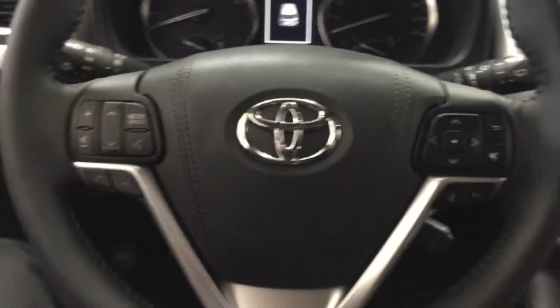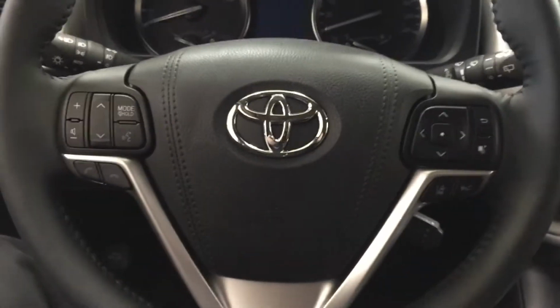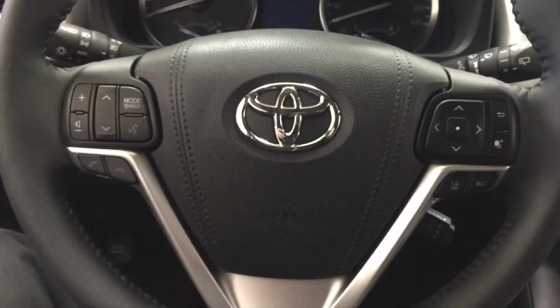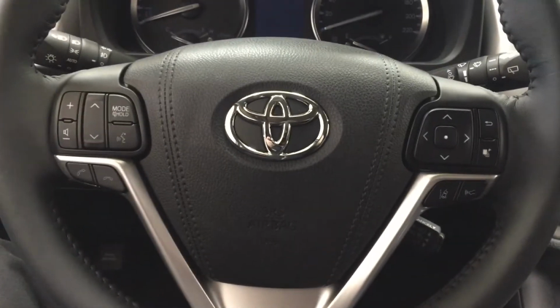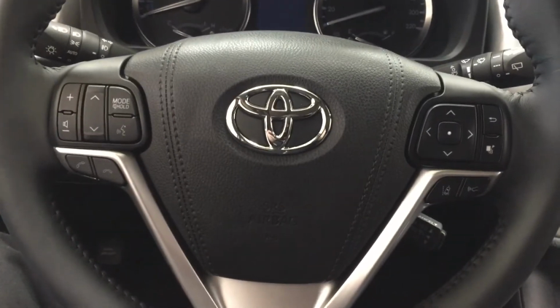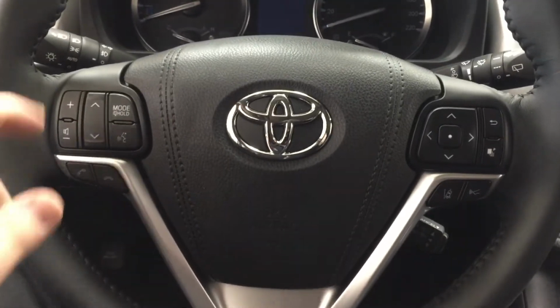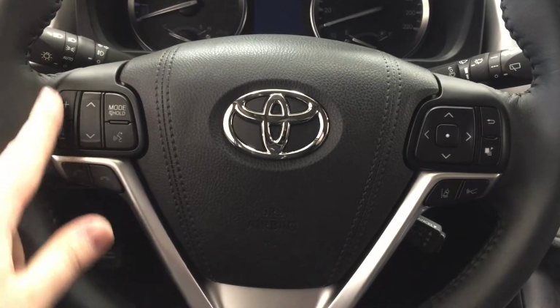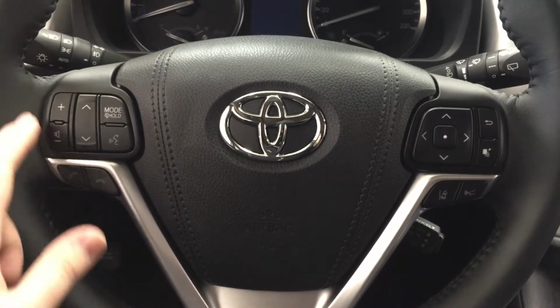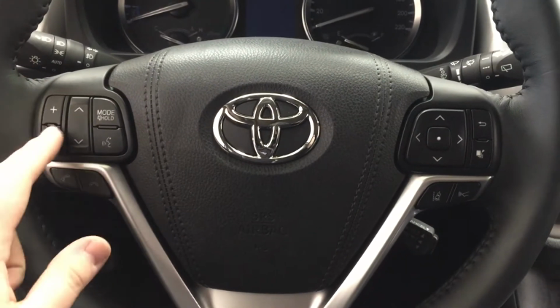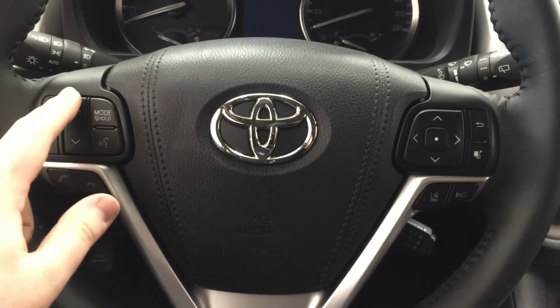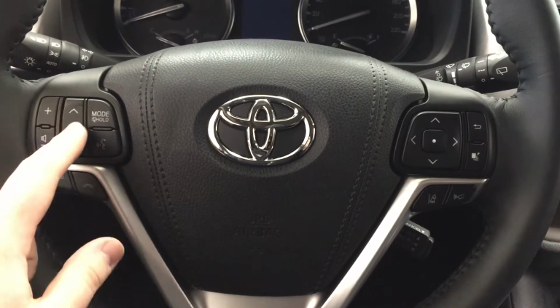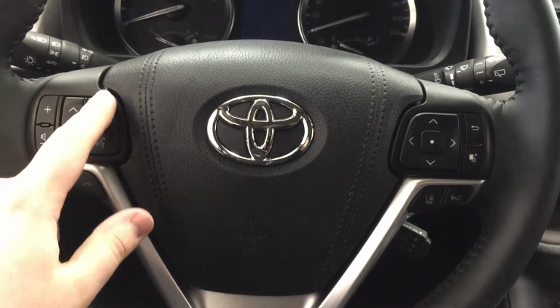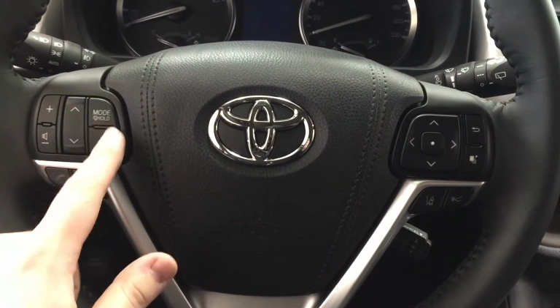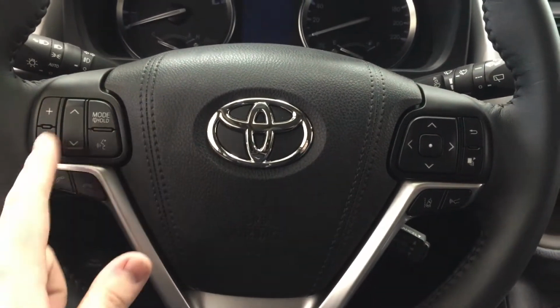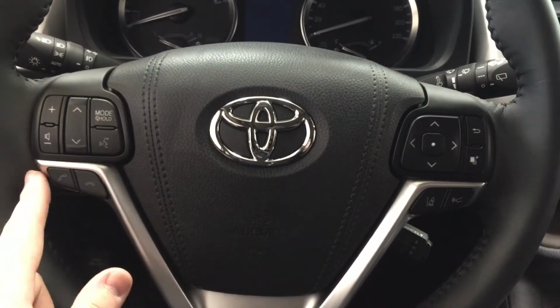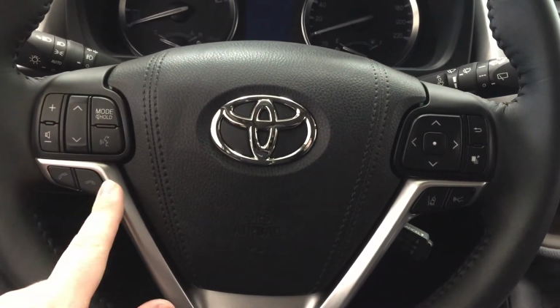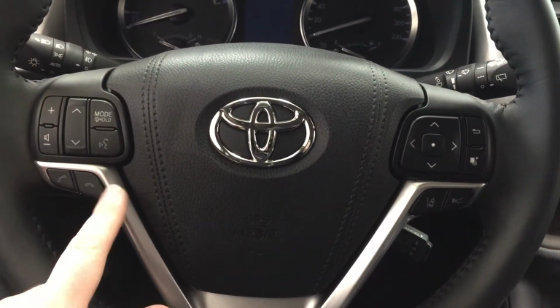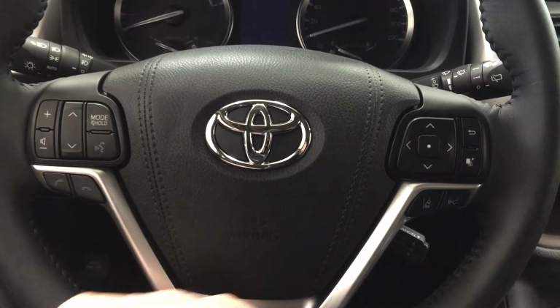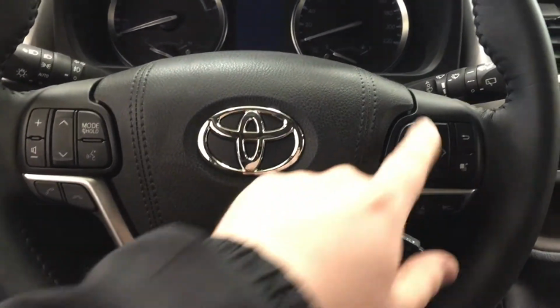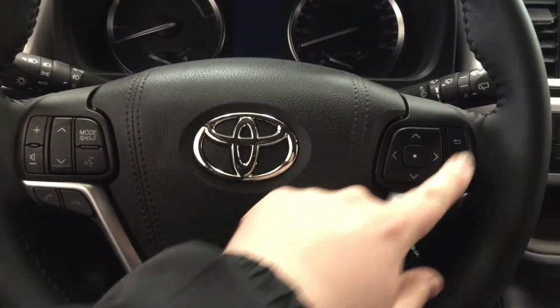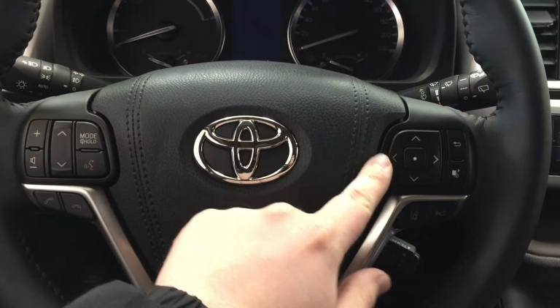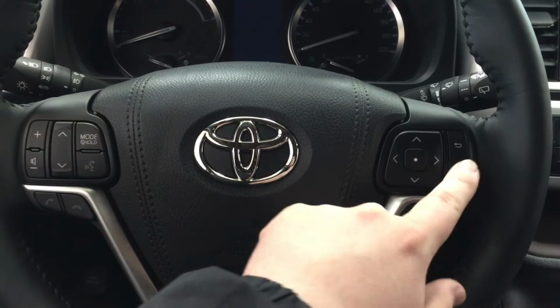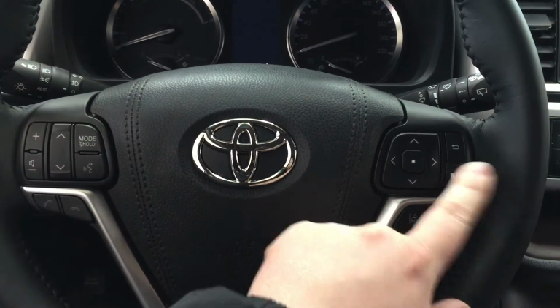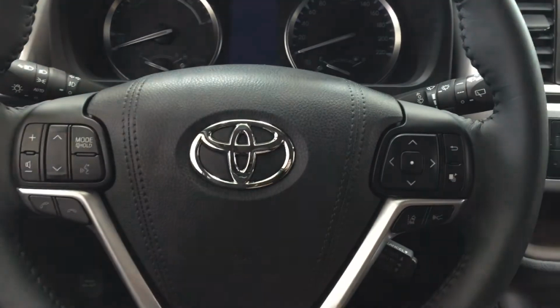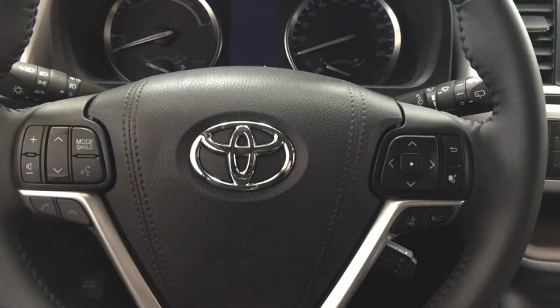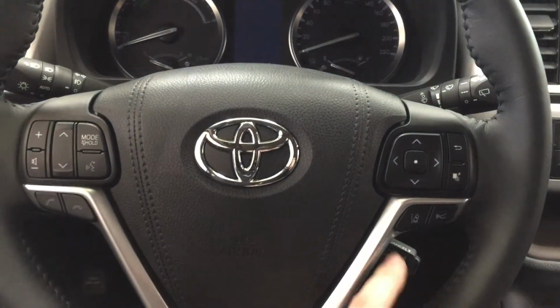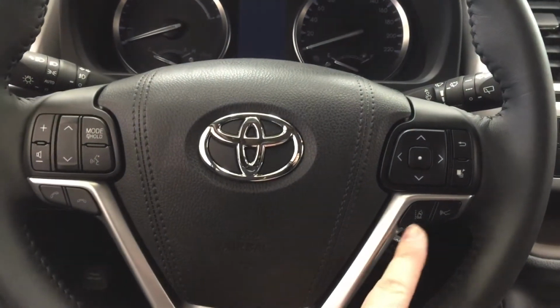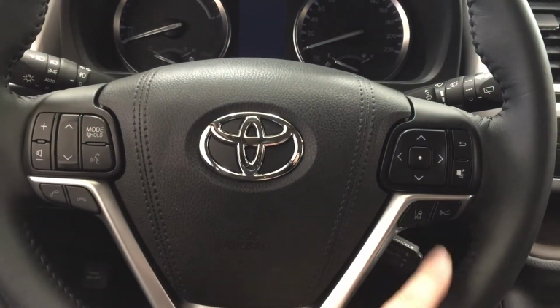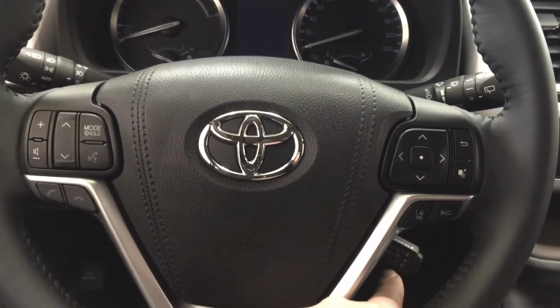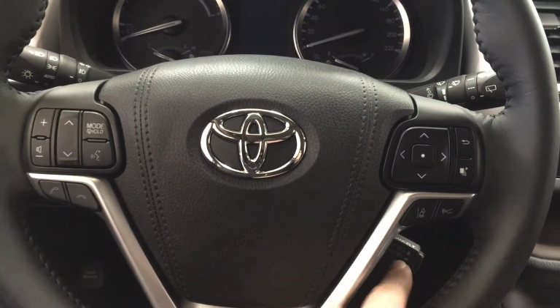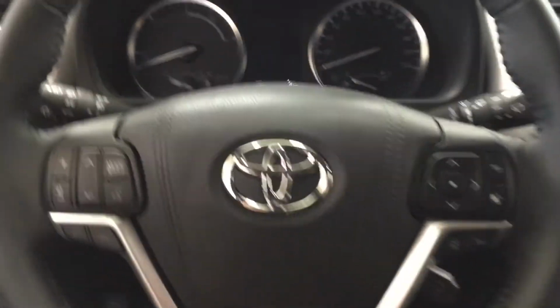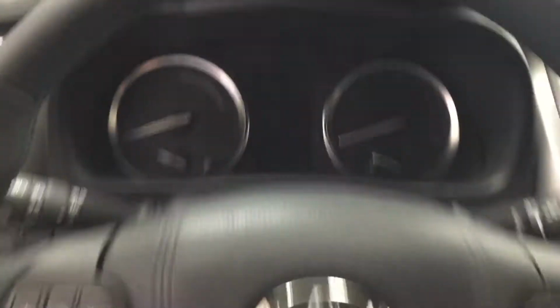A couple of the controls you'll see here on the steering wheel are your volume control, scroll function, mode select. You have your voice recognition, Bluetooth, your scroll function for your multi-informational display along with your lane departure alert and your cruise control.